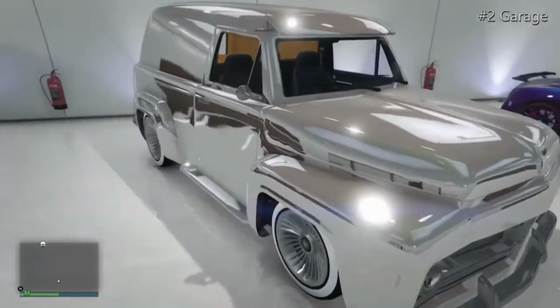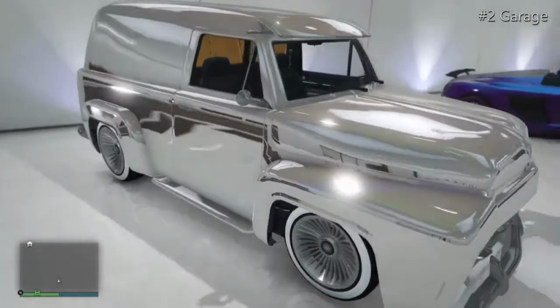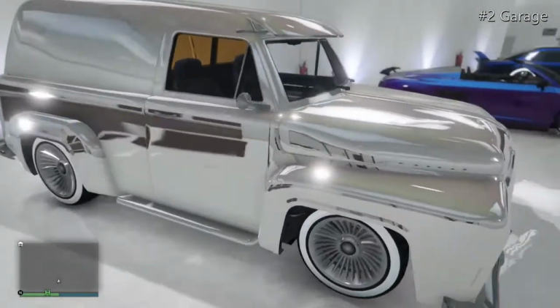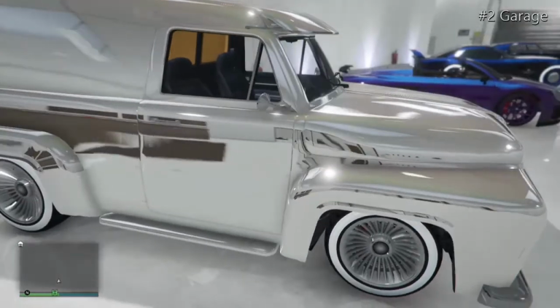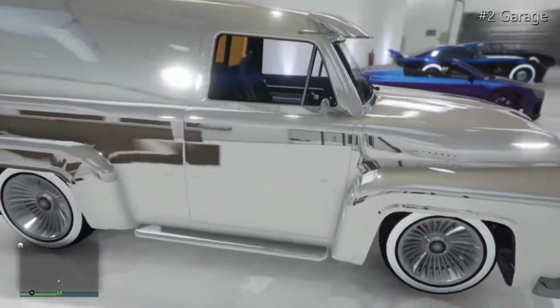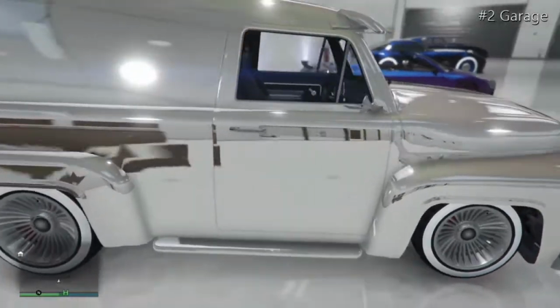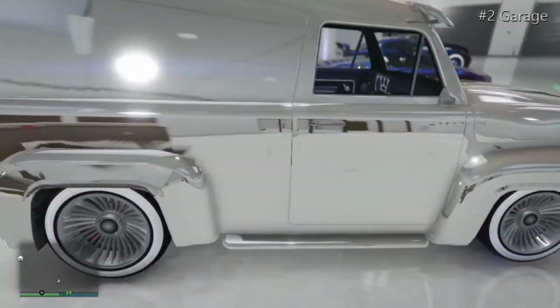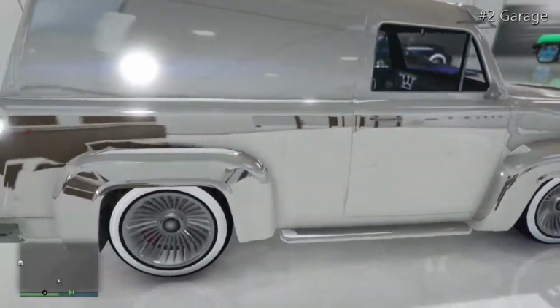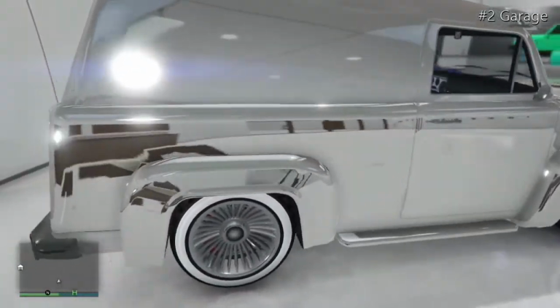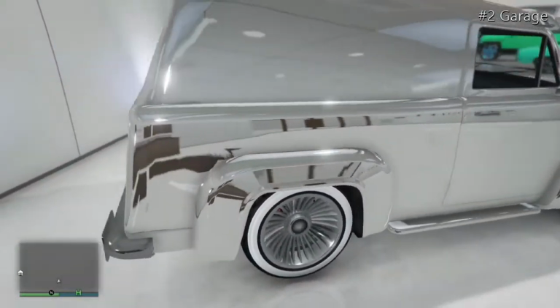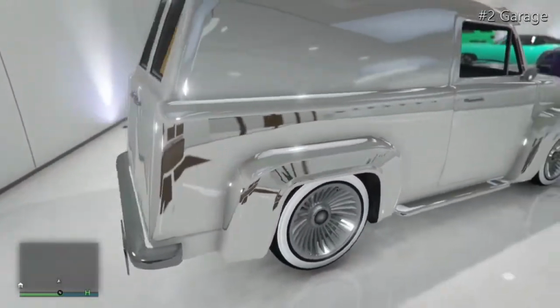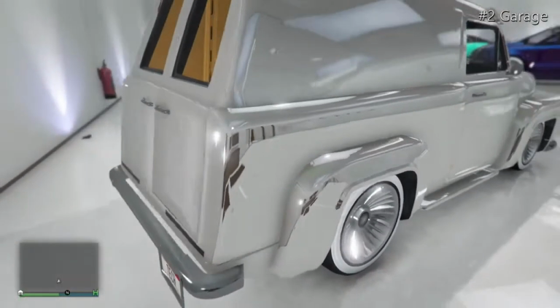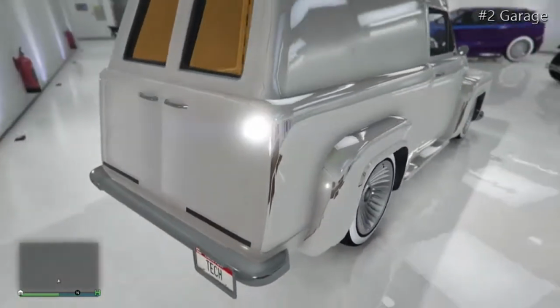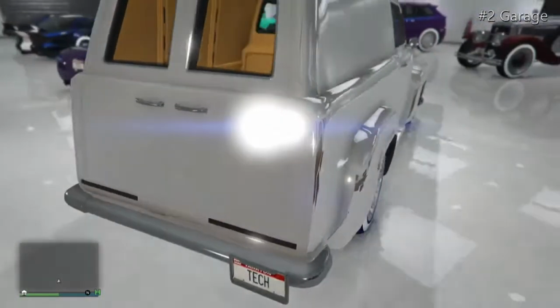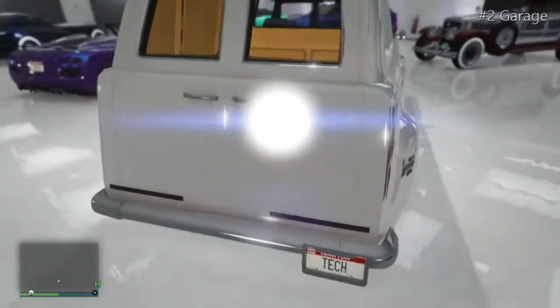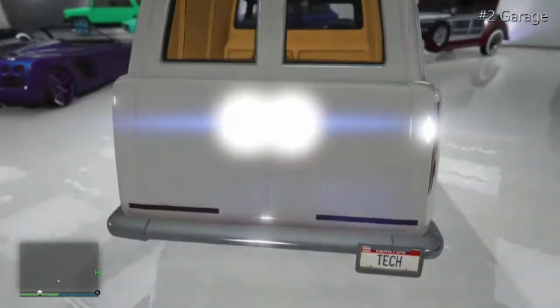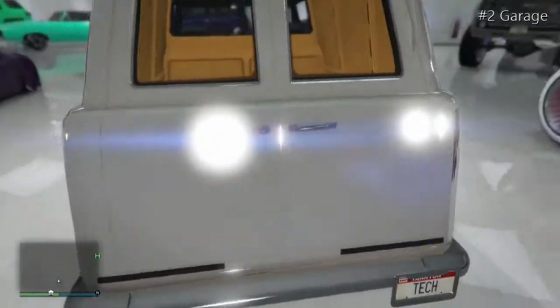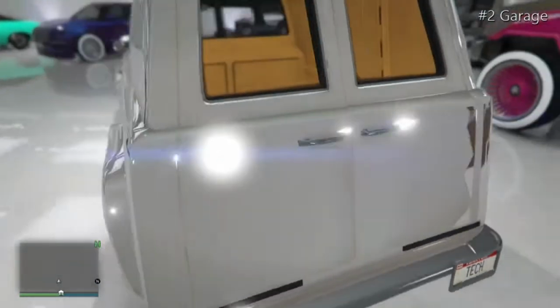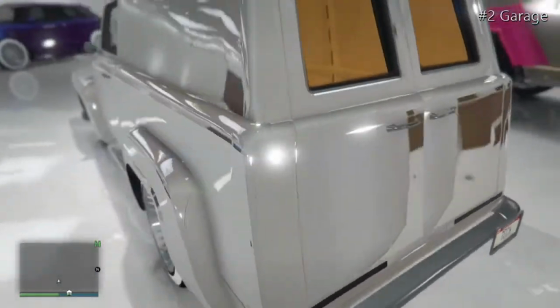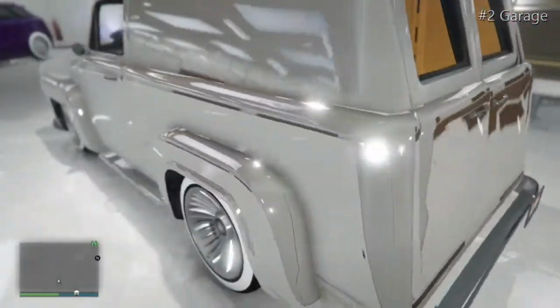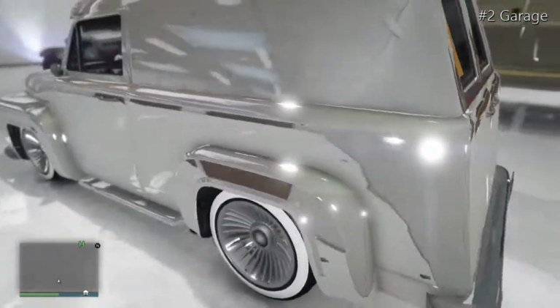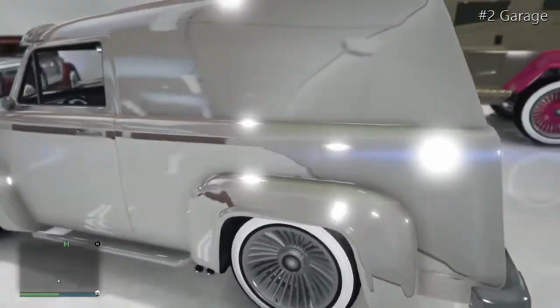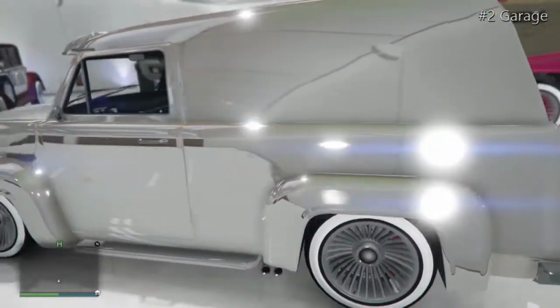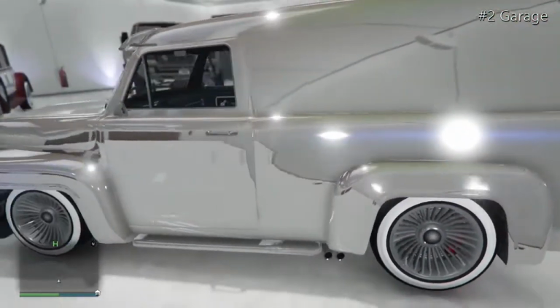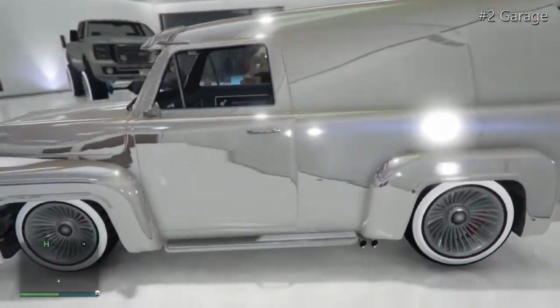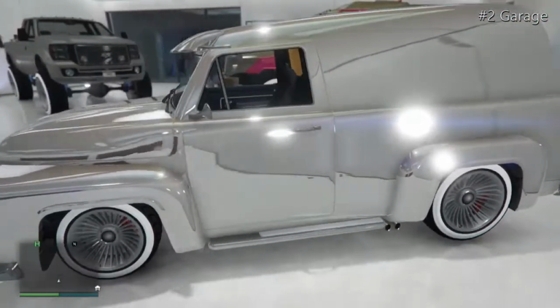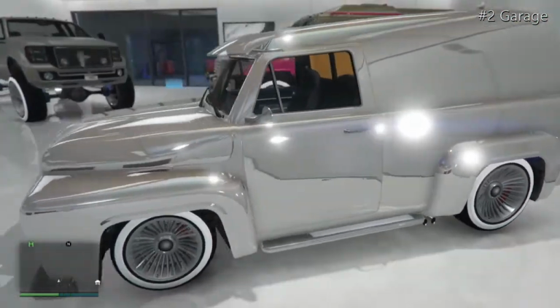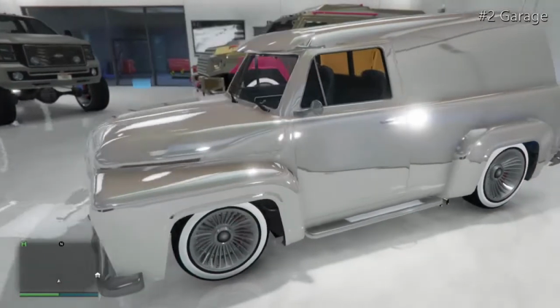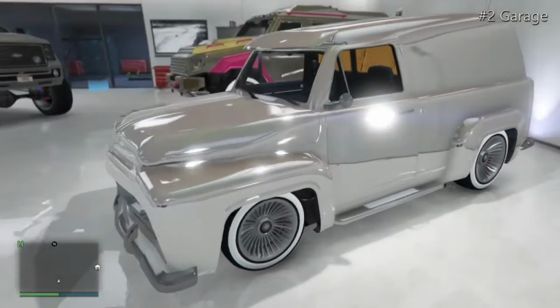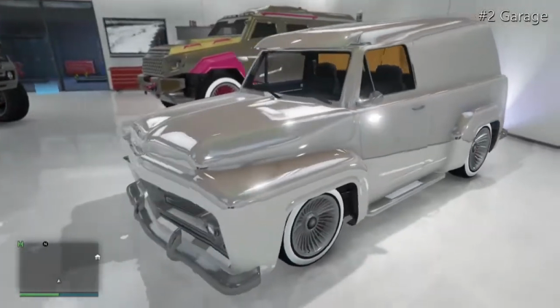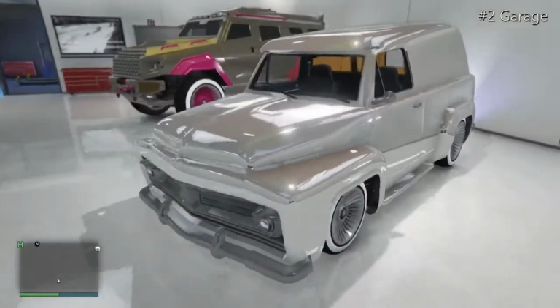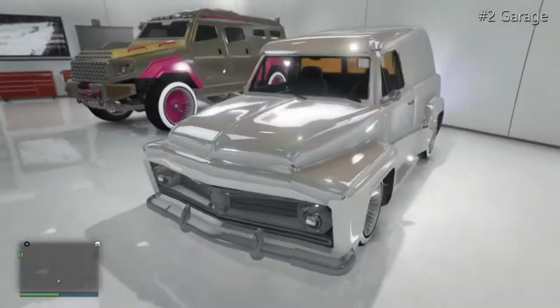A lot of people have asked me about the Slam Van because it has a chrome orange and lime green pearlescent — three colours in one — with some nice low rider rims and a North Yankton plate. Loads of people ask me to dupe this one, and as soon as a duplication glitch comes out I'll be giving this to every single one of you.